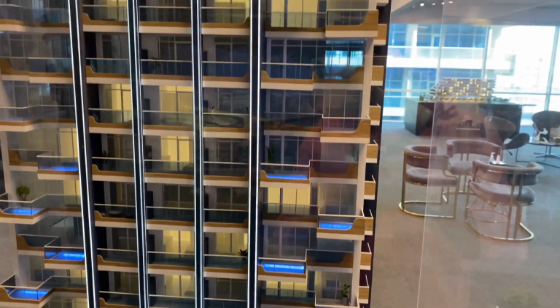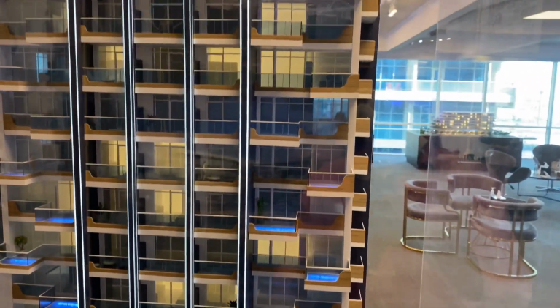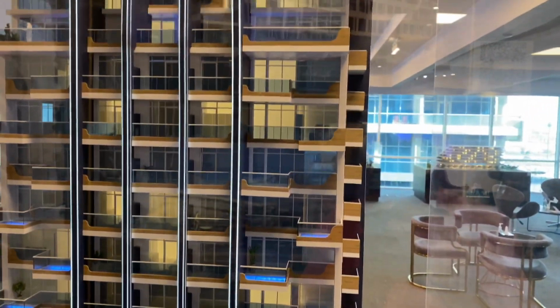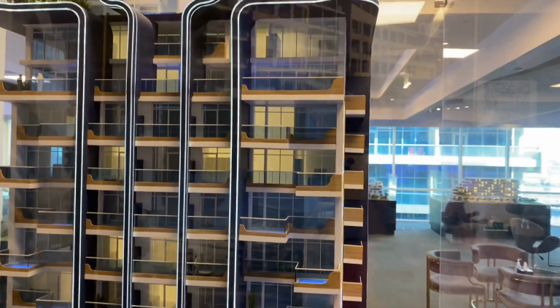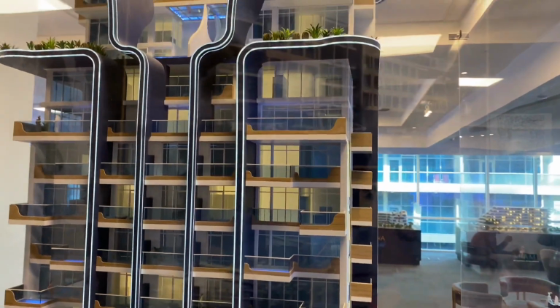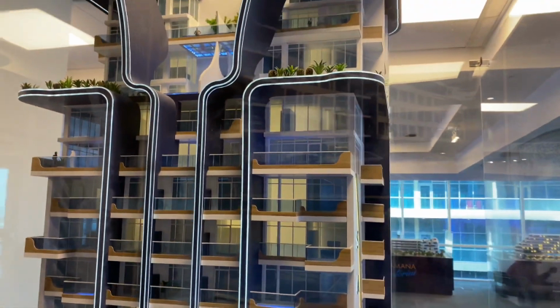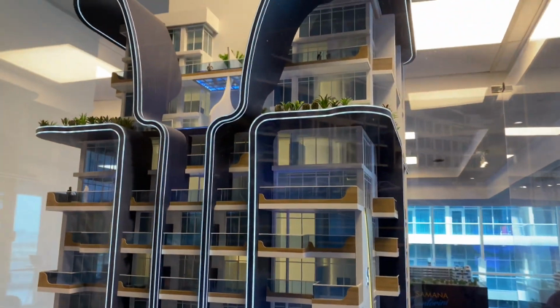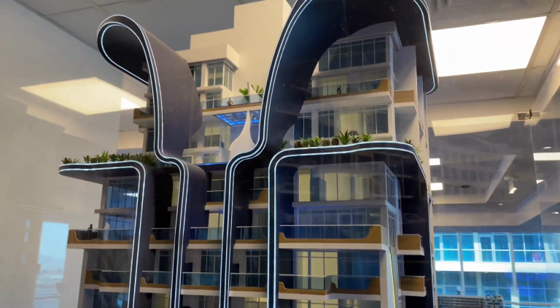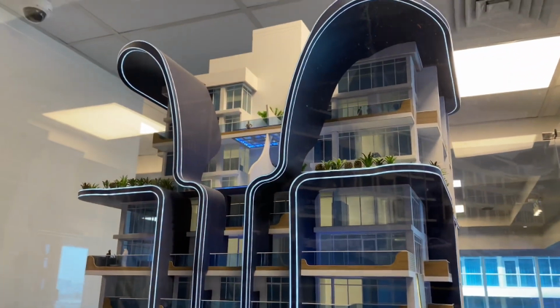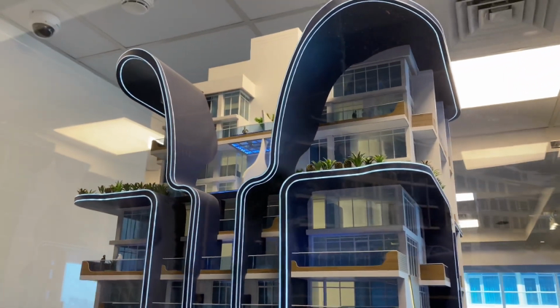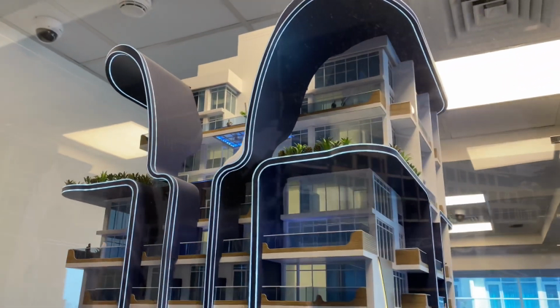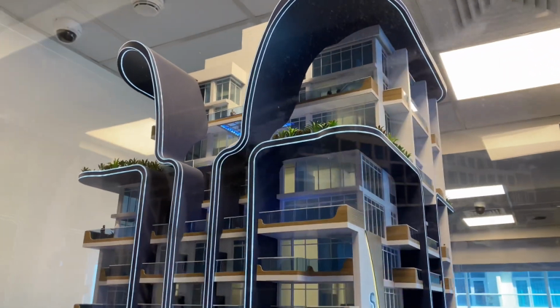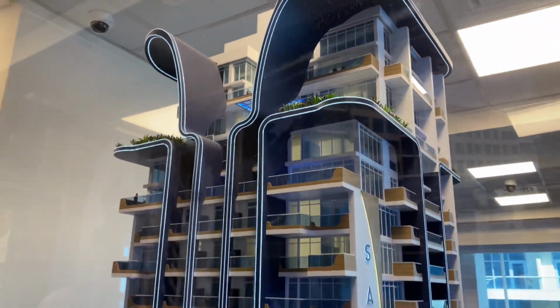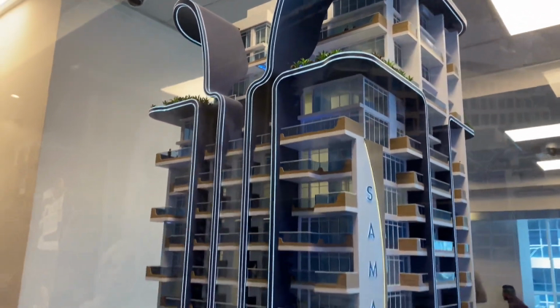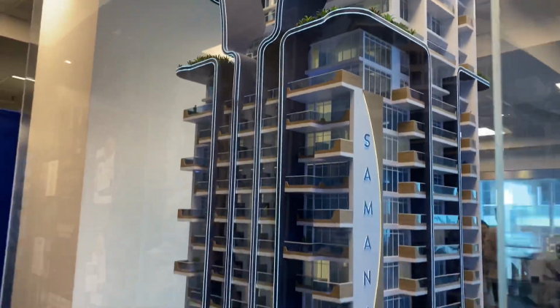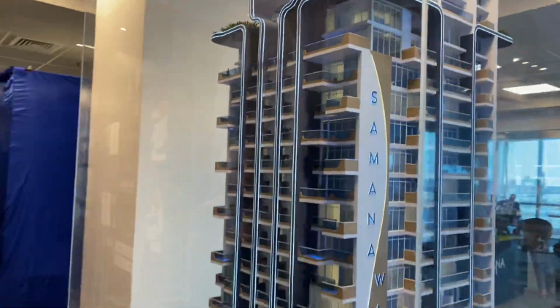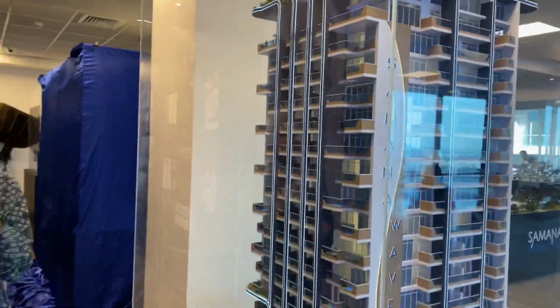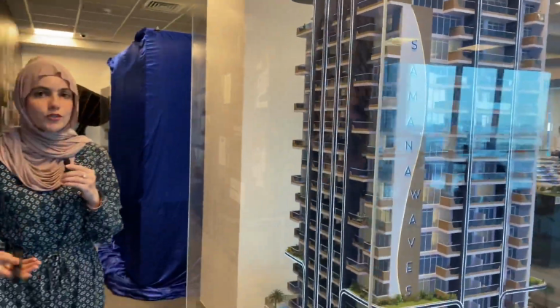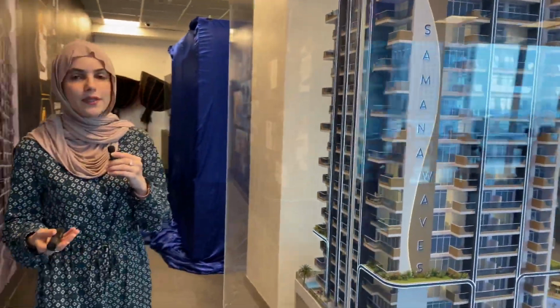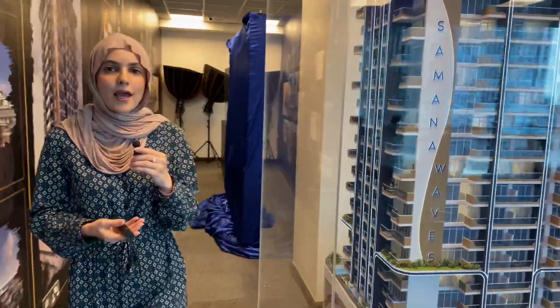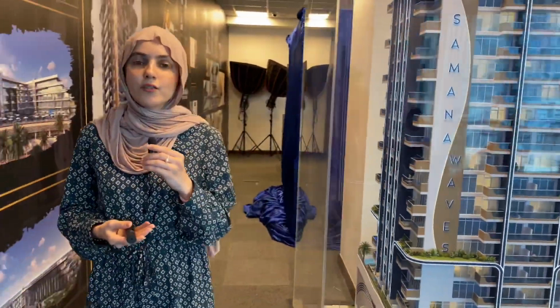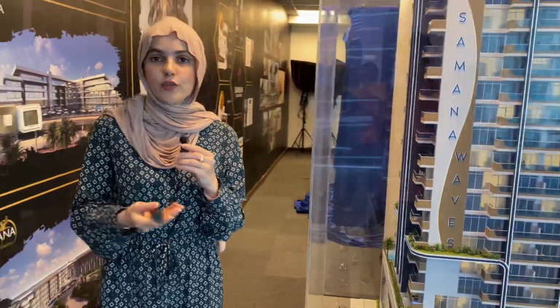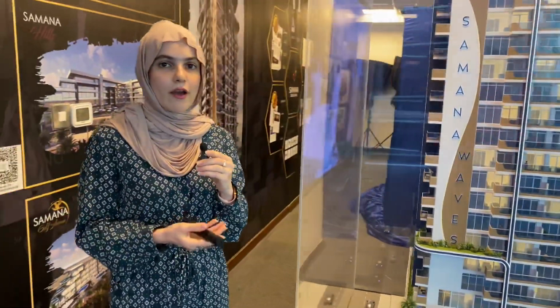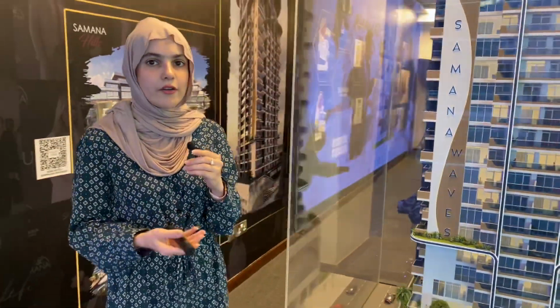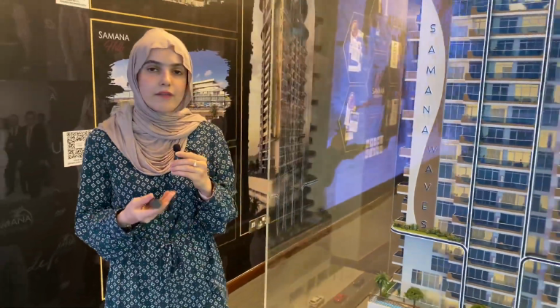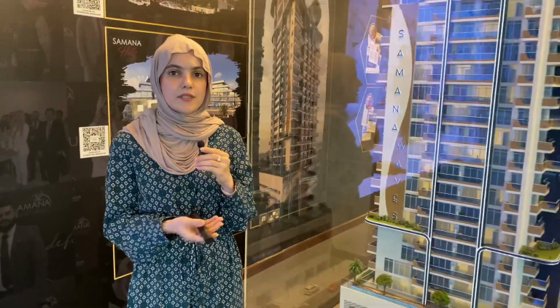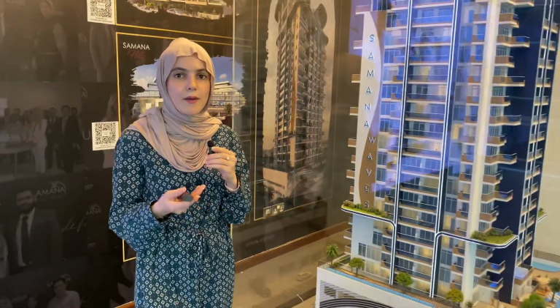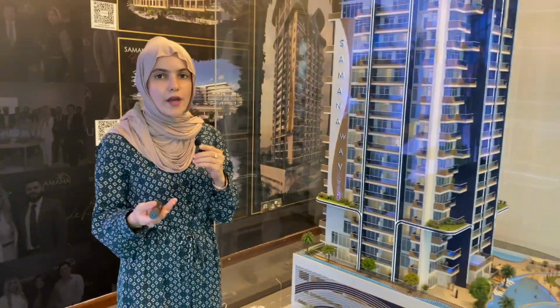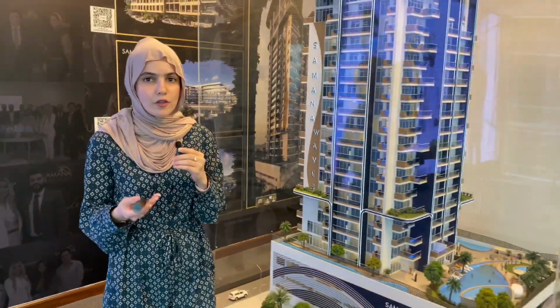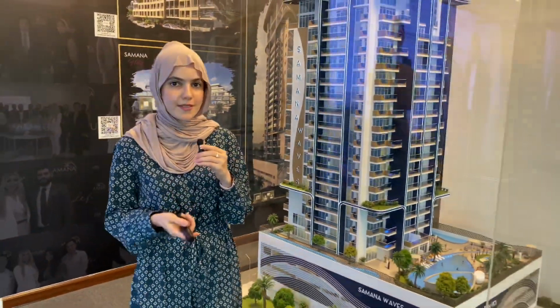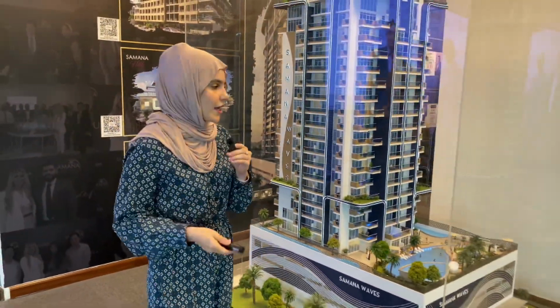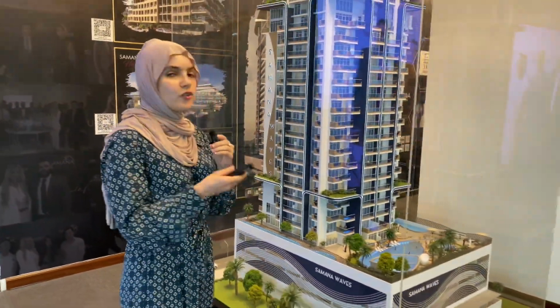As you can see, this project comes with private swimming pools, which makes it a perfect investment opportunity for holidays or for holiday home companies. This way you can get a higher investment ROI on a yearly basis.